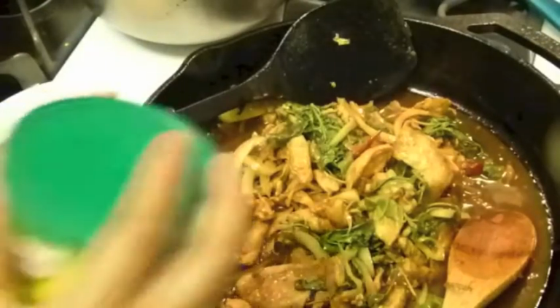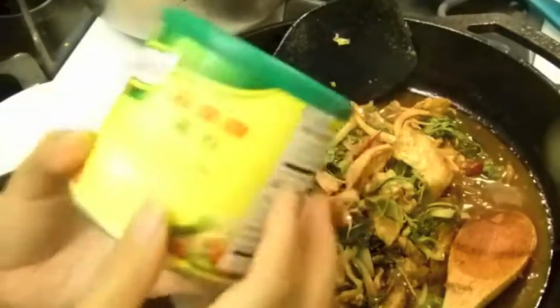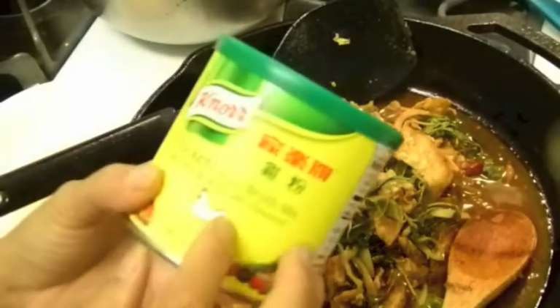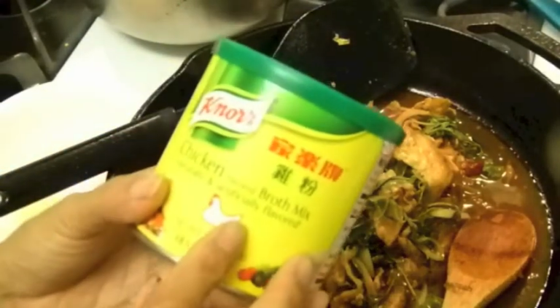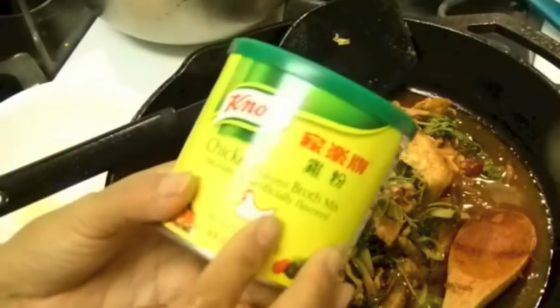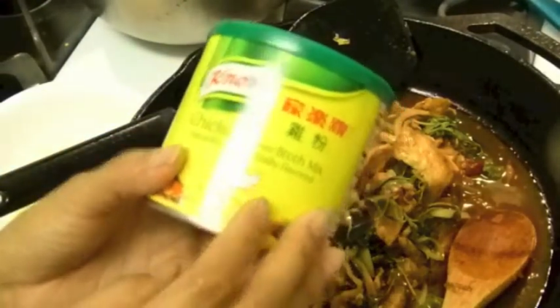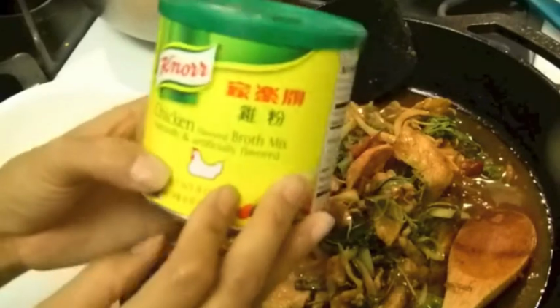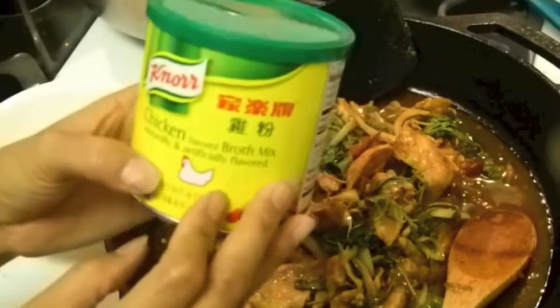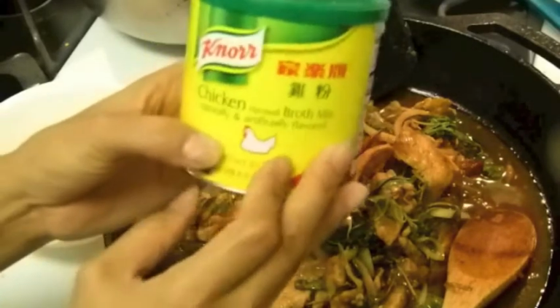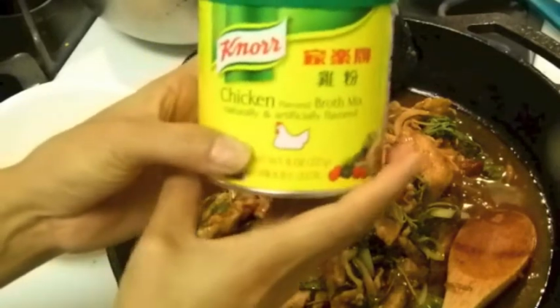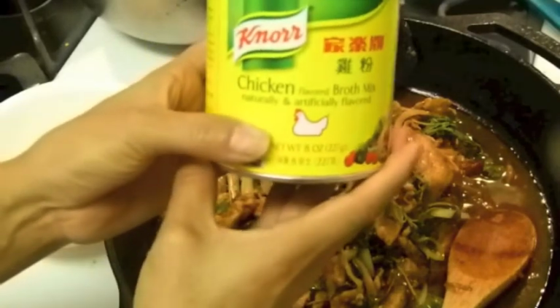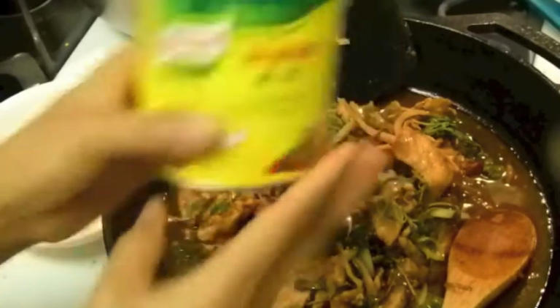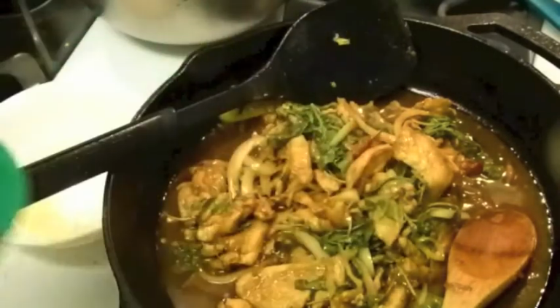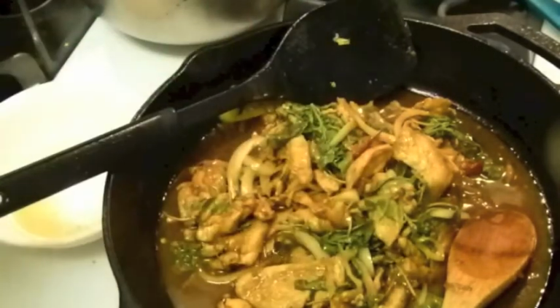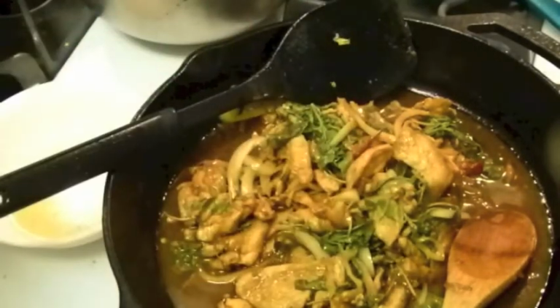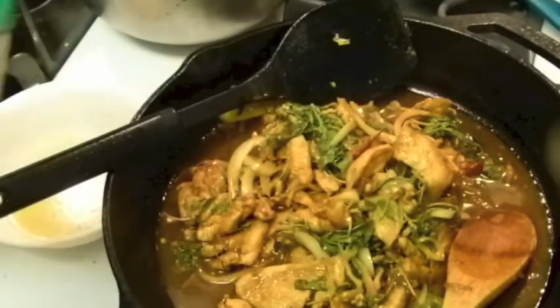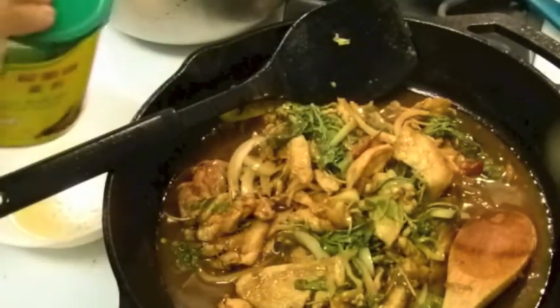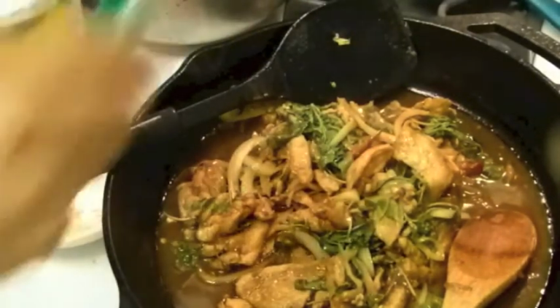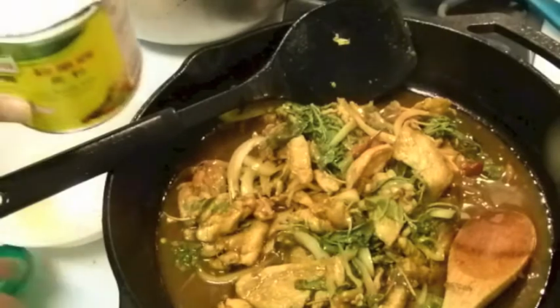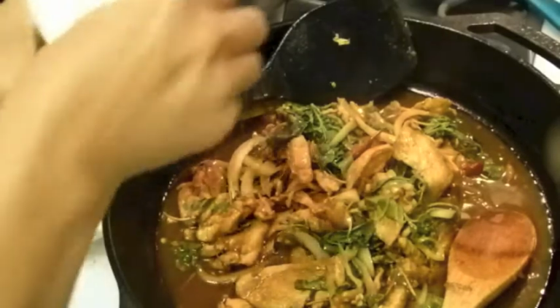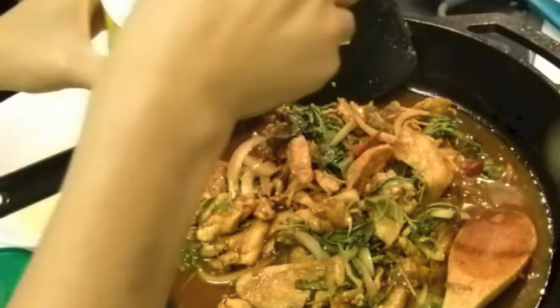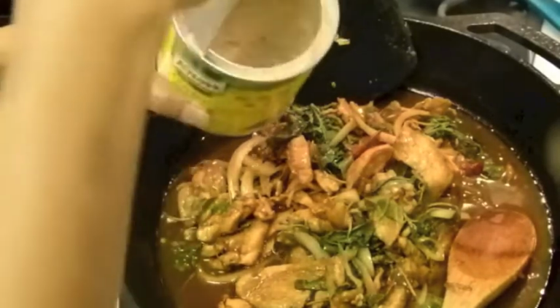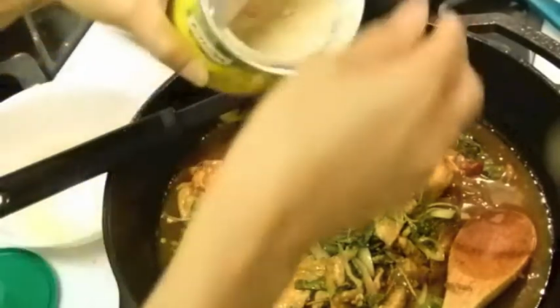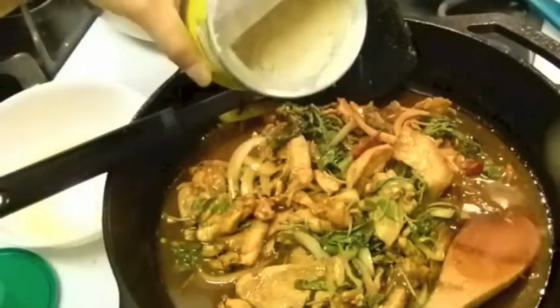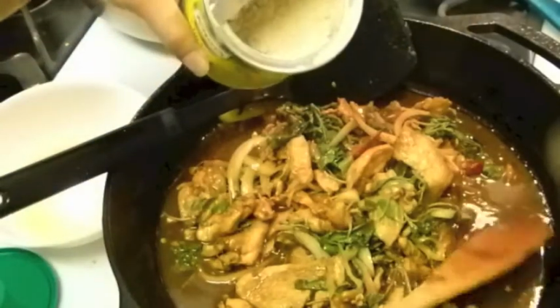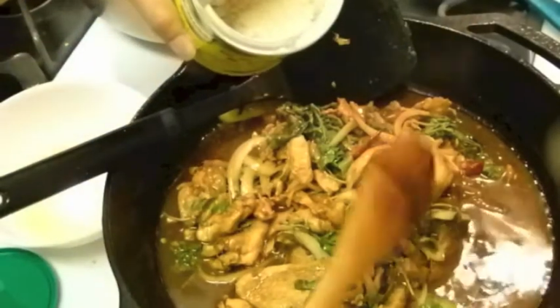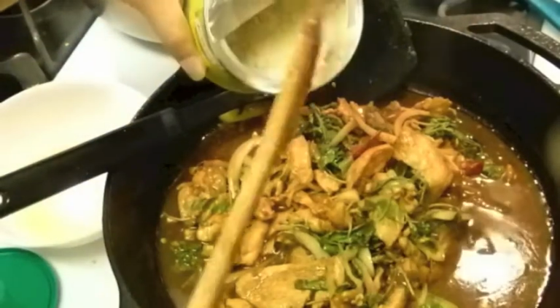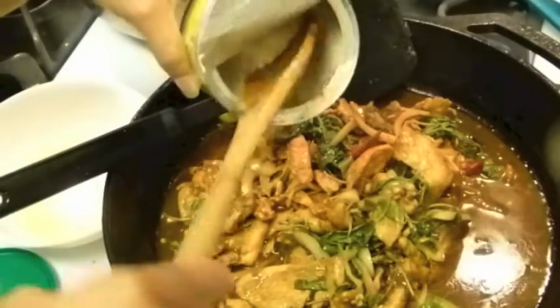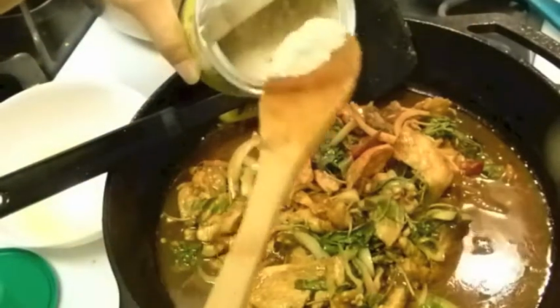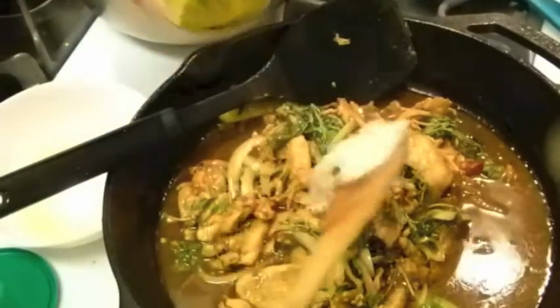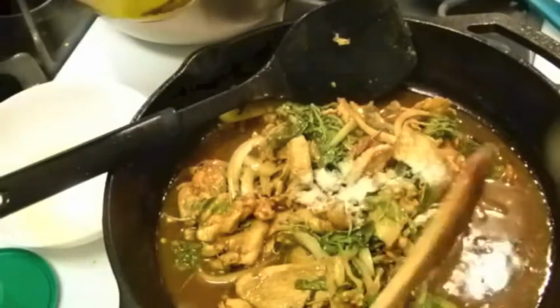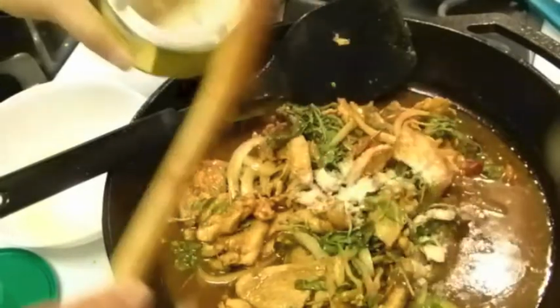So I'm going to use the chicken flour here. So you guys can see, let me show you what it looks like.